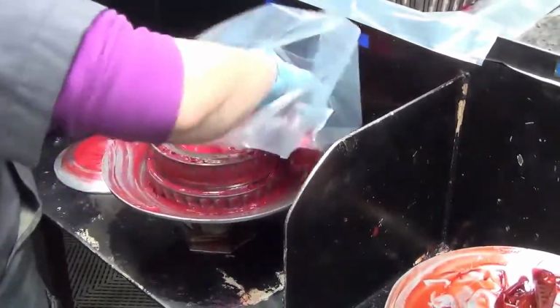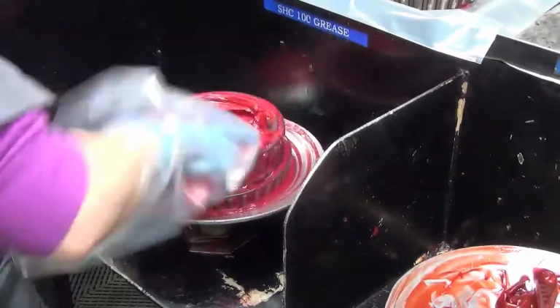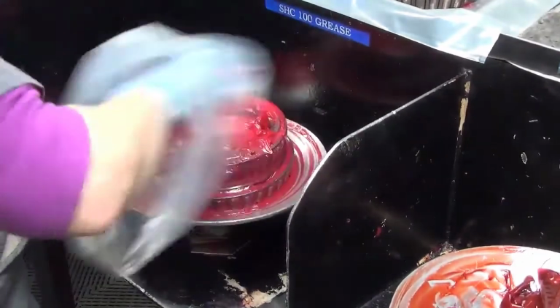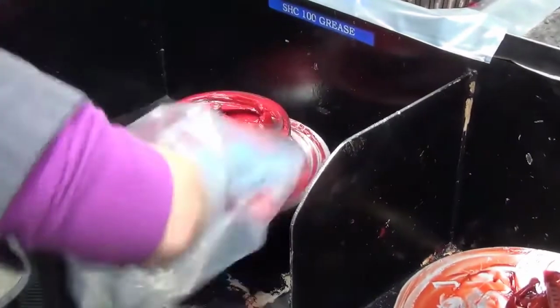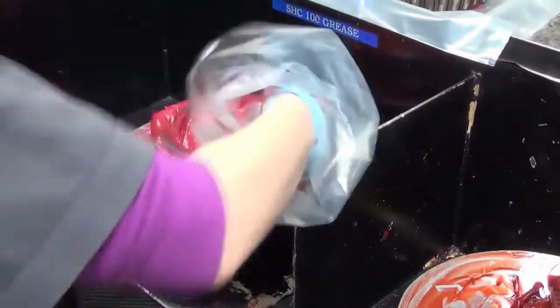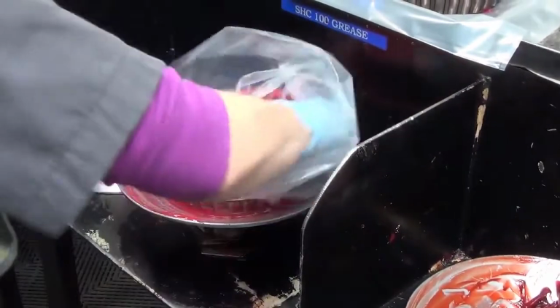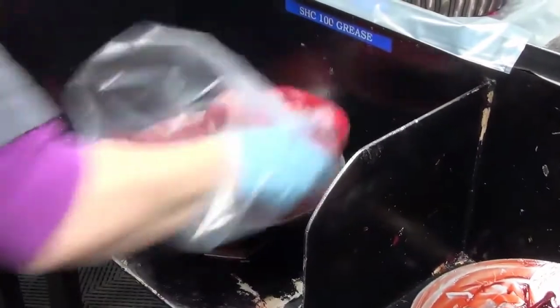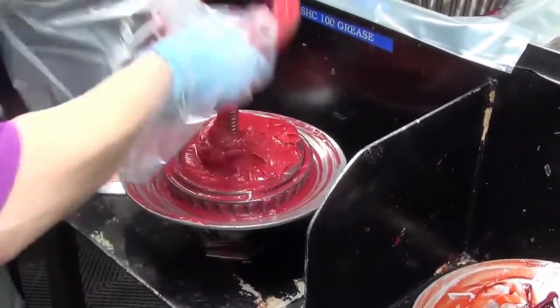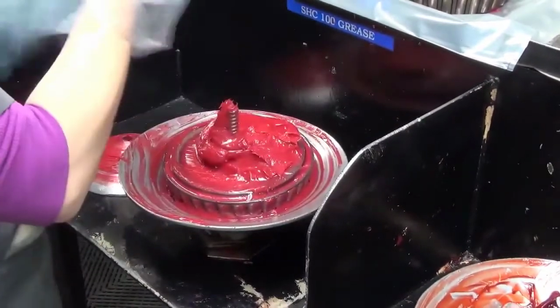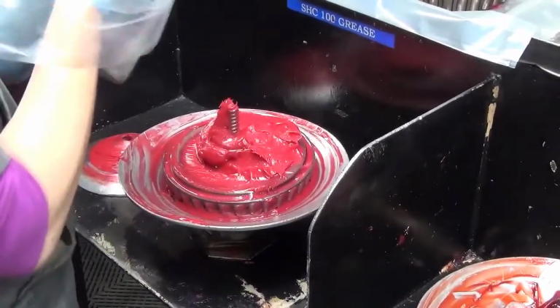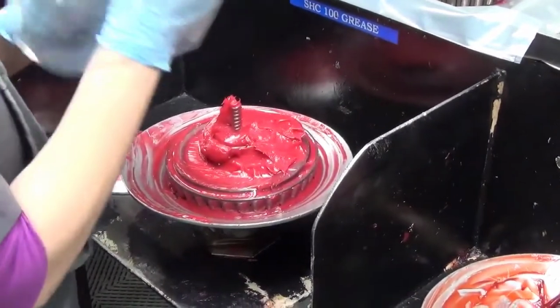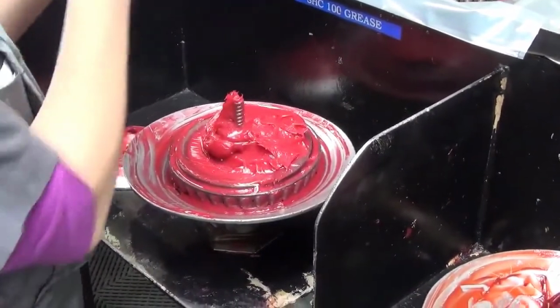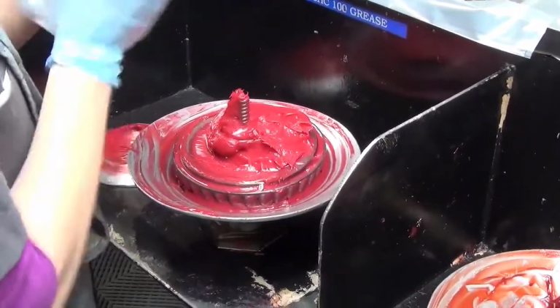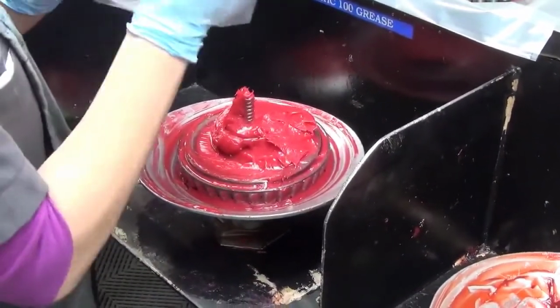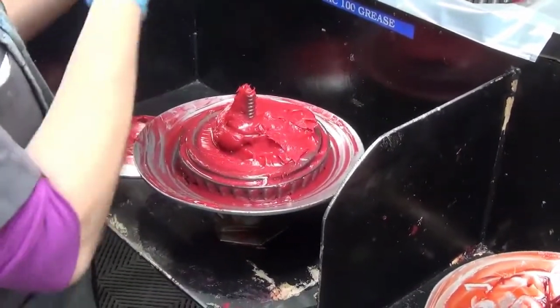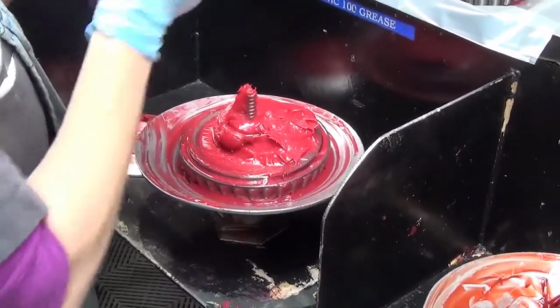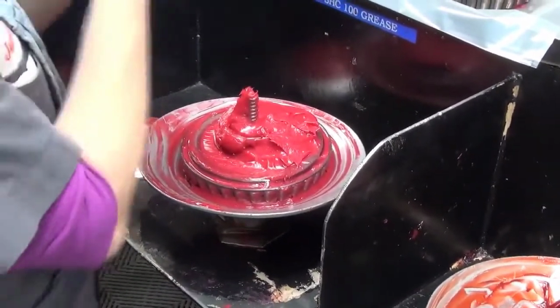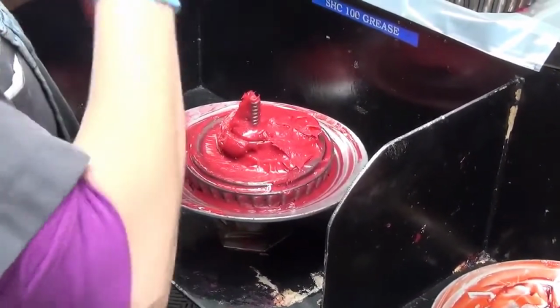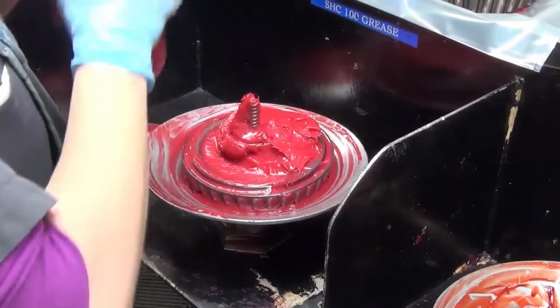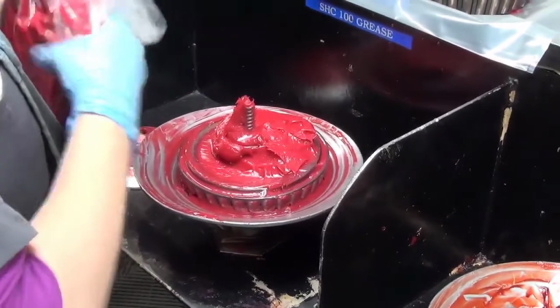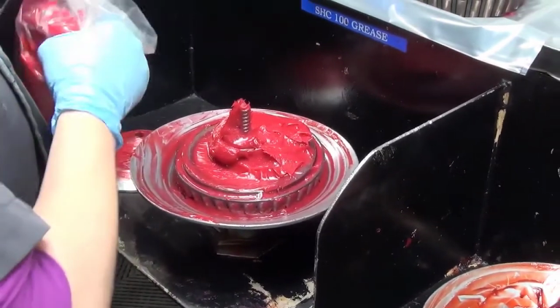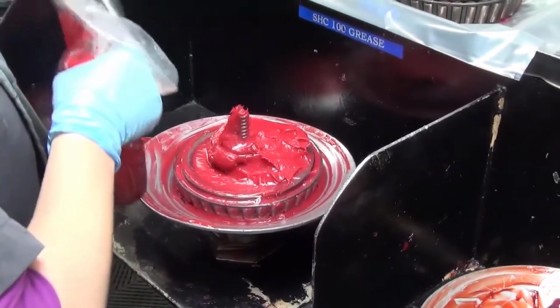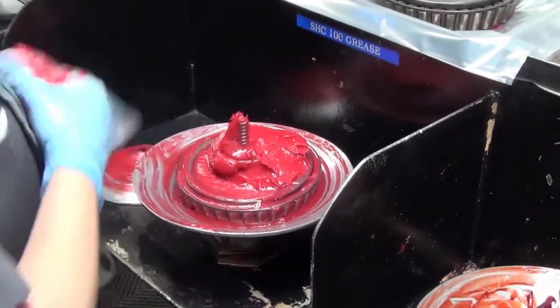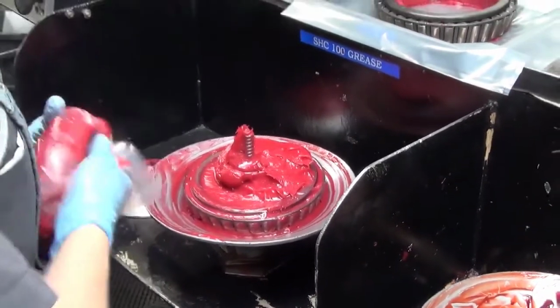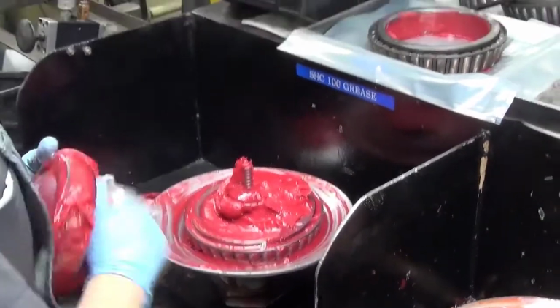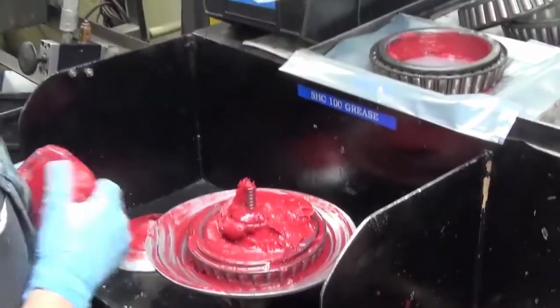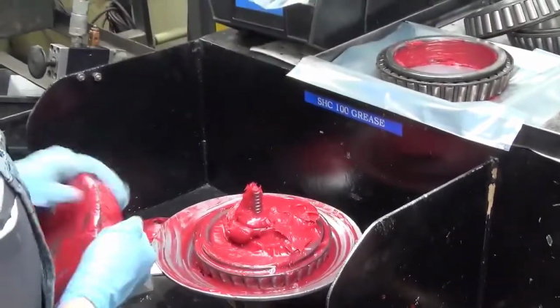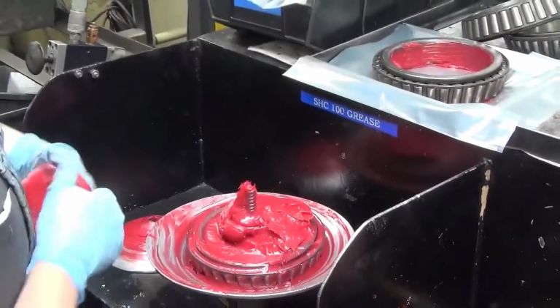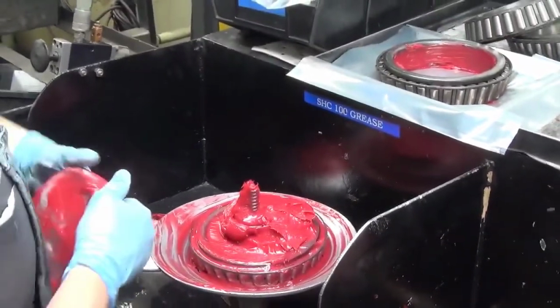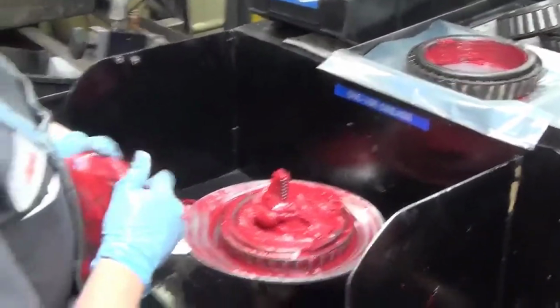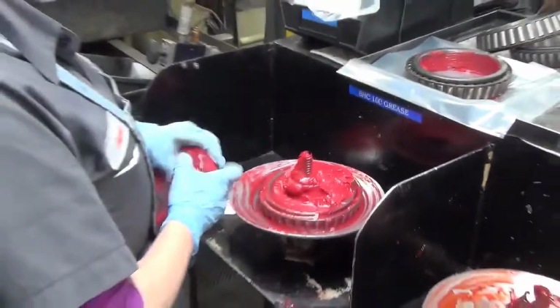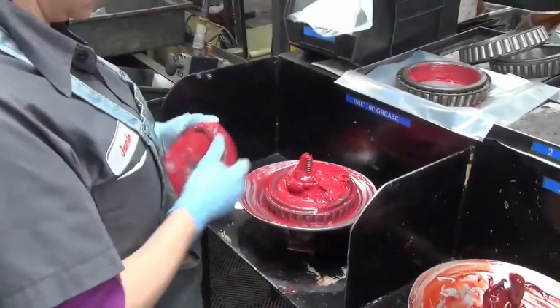Wipe a film of grease over the rollers. Upon completion, do not place the bearings where the grease may become contaminated with moisture or other foreign matter.